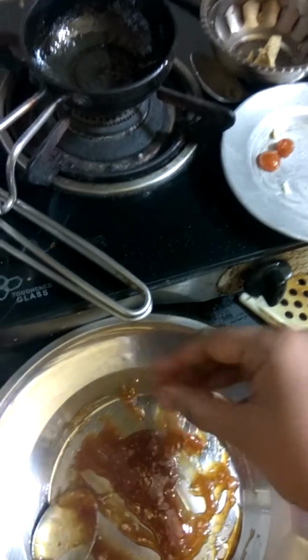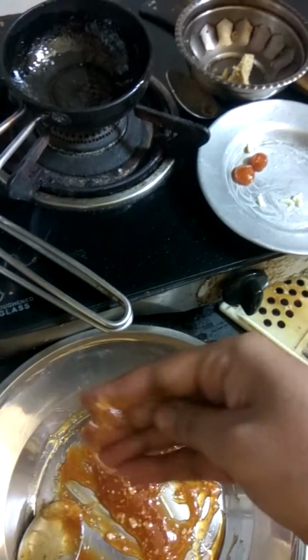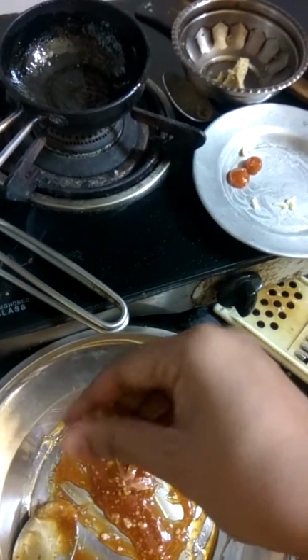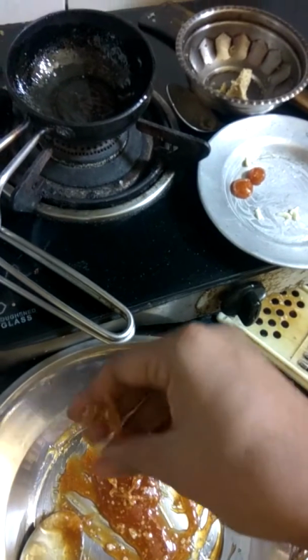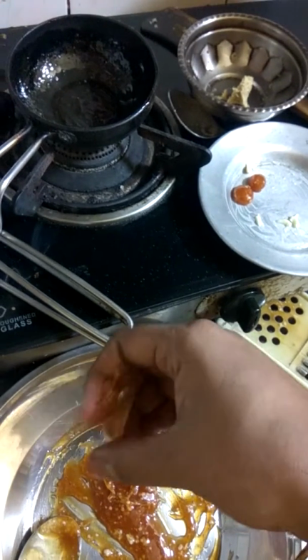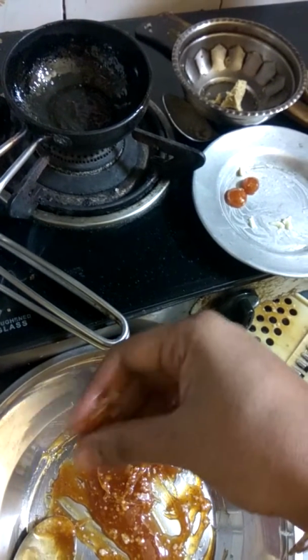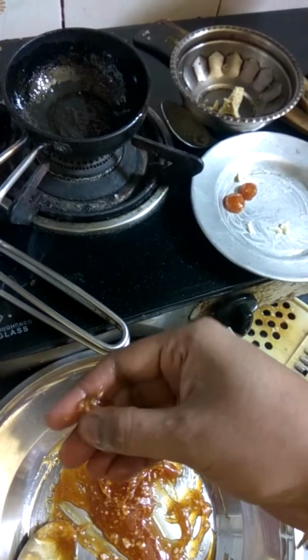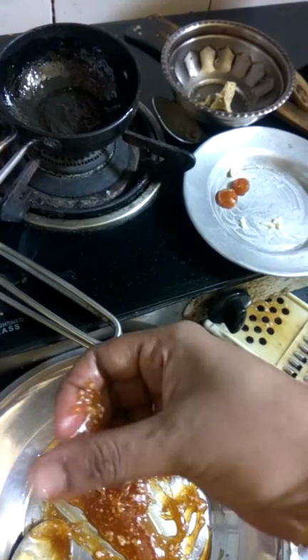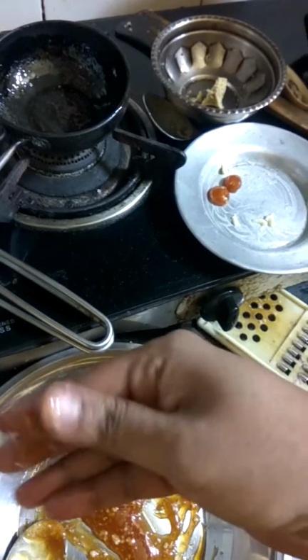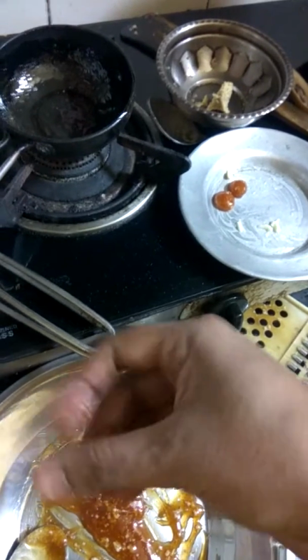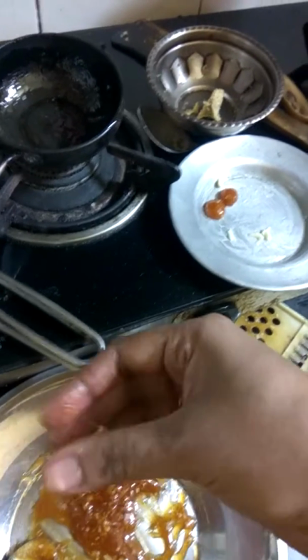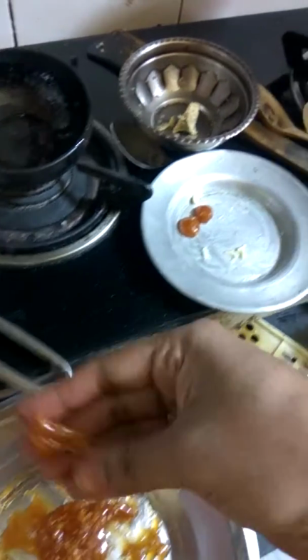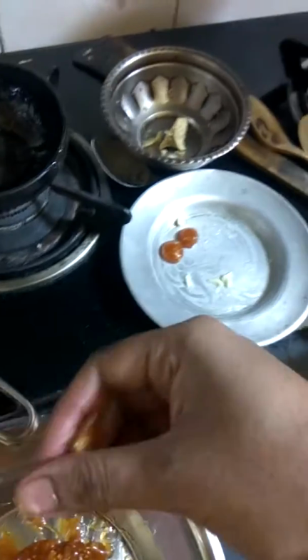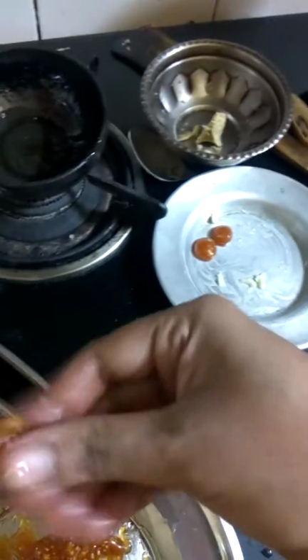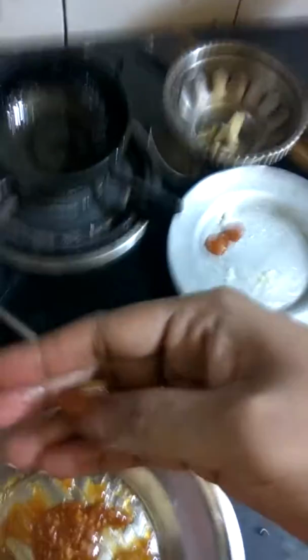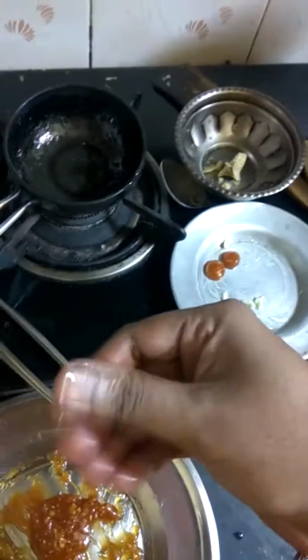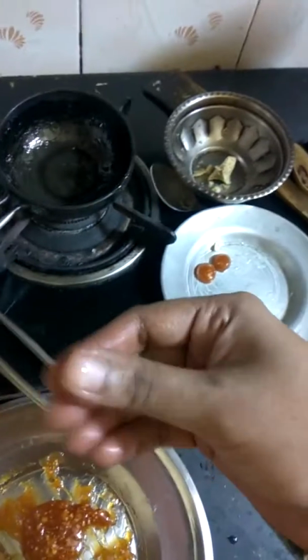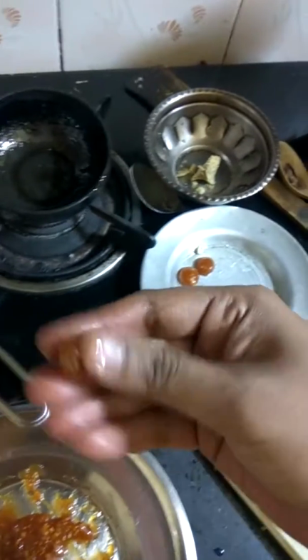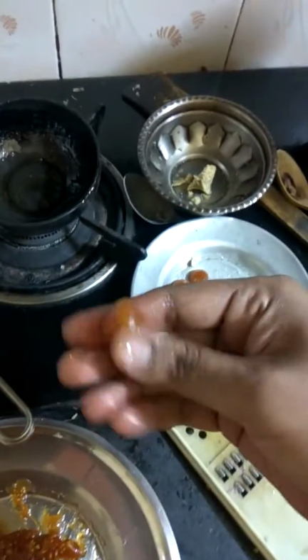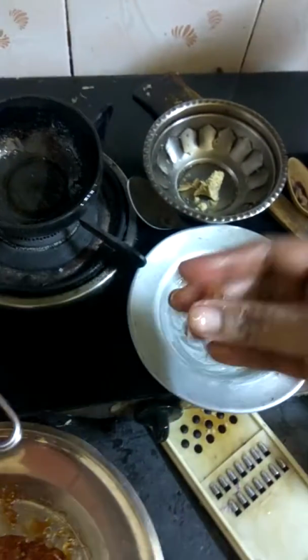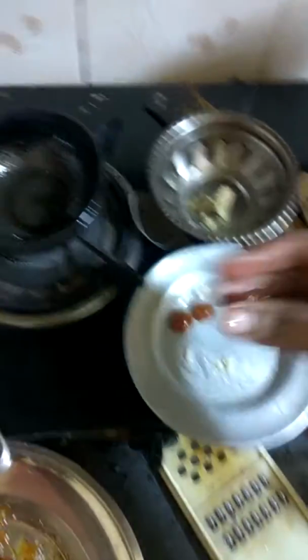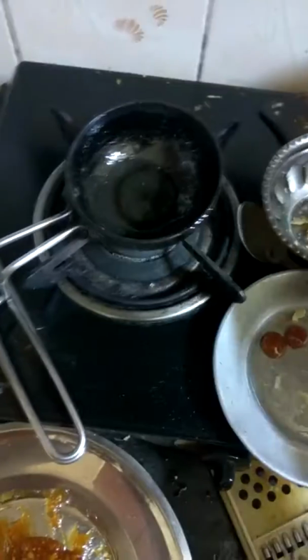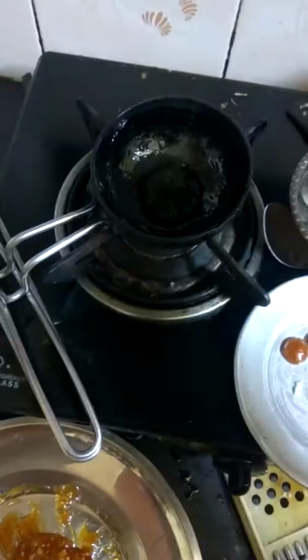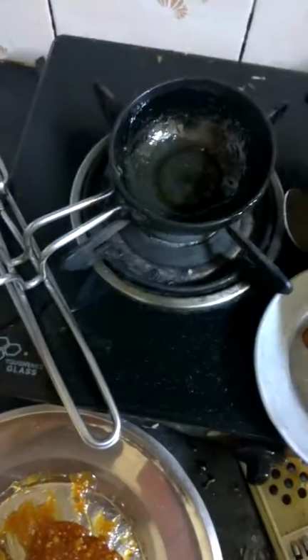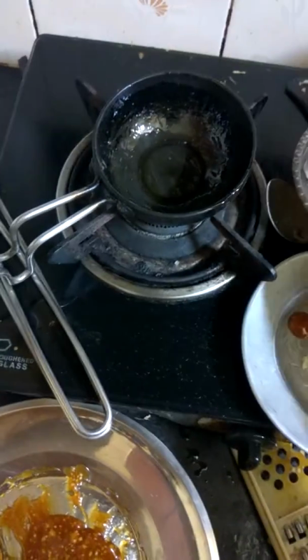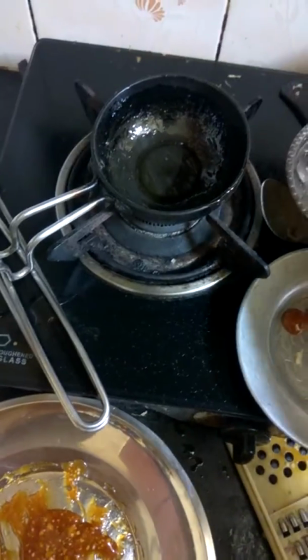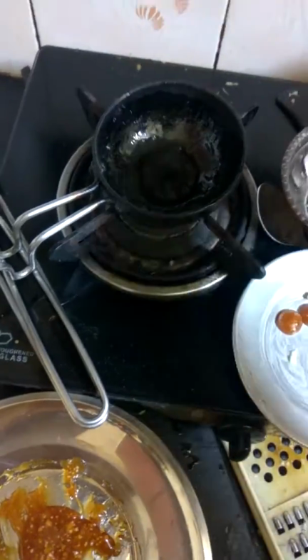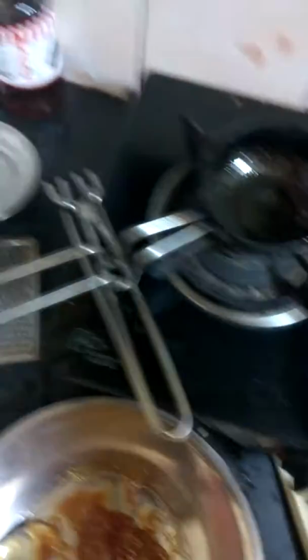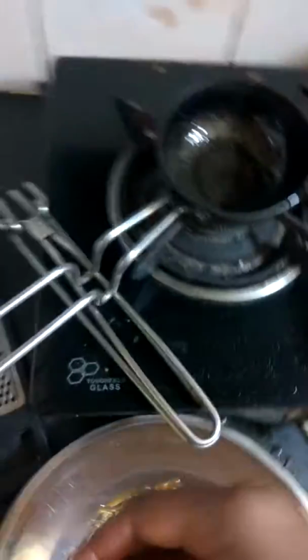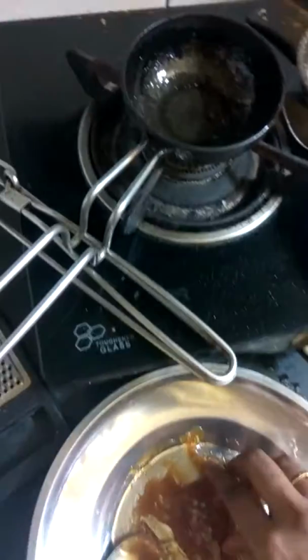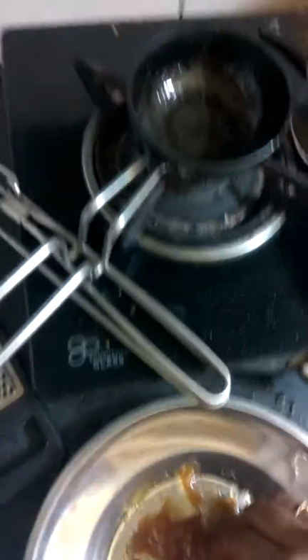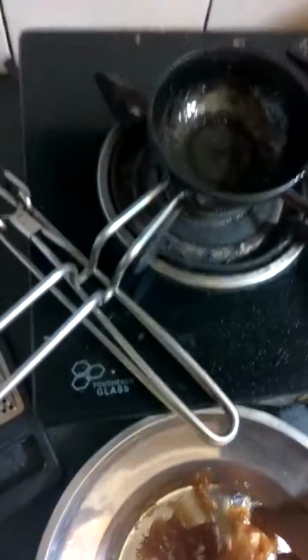Be very careful when making these balls because they can still be very hot. You can put some butter on your hands and on the plate so the candy doesn't attach or stick.